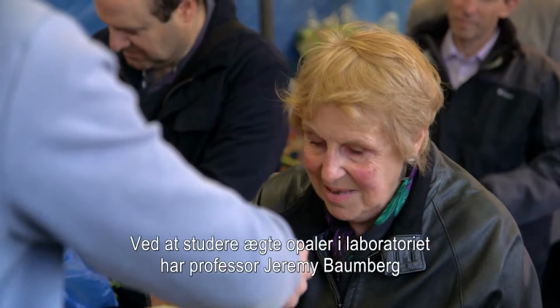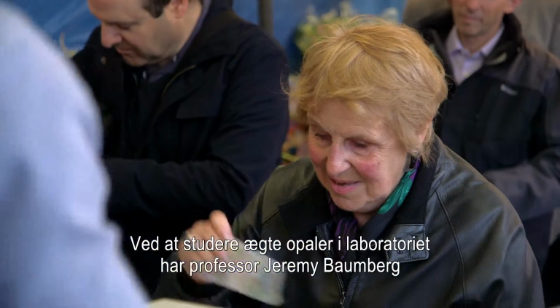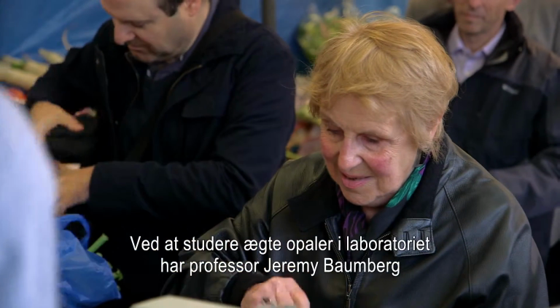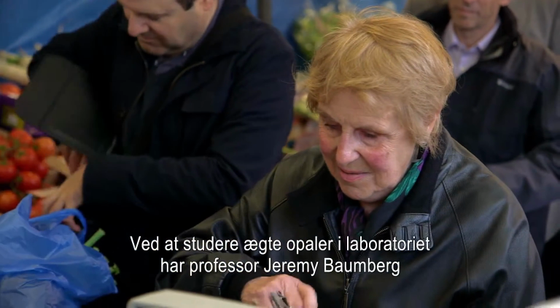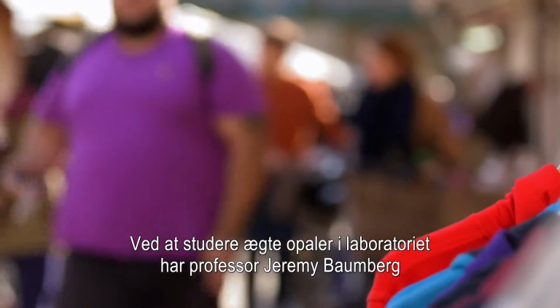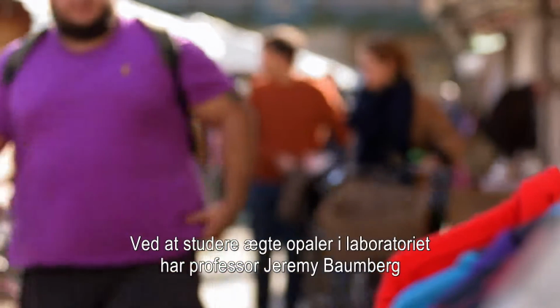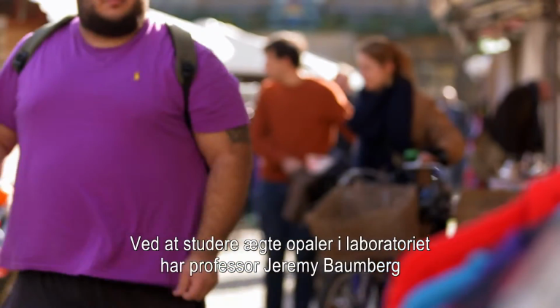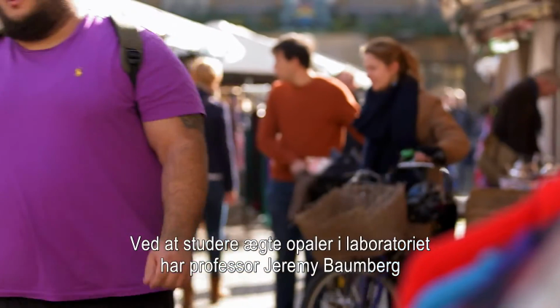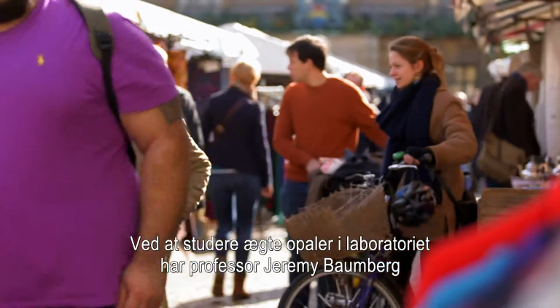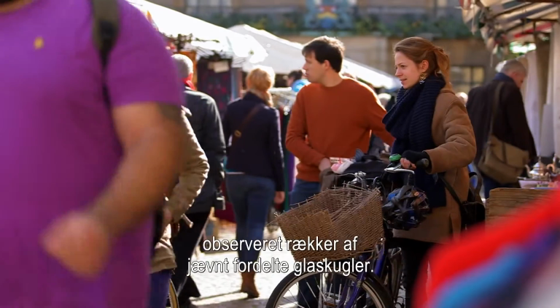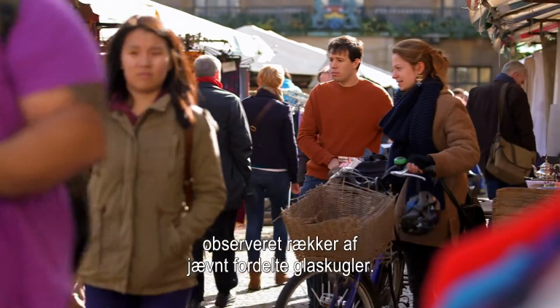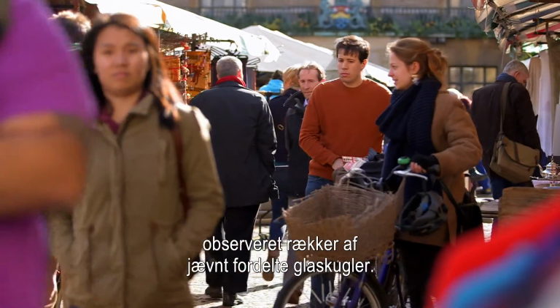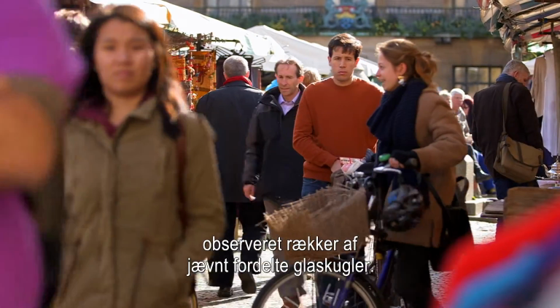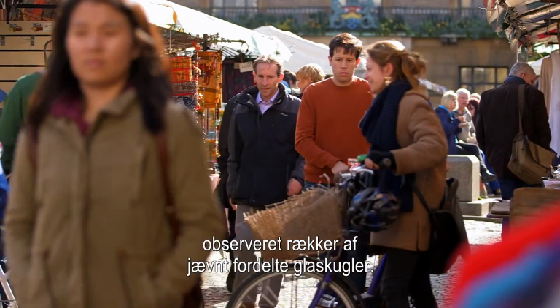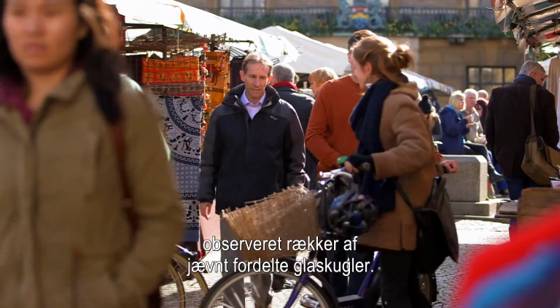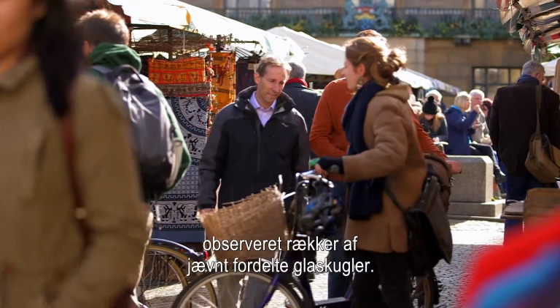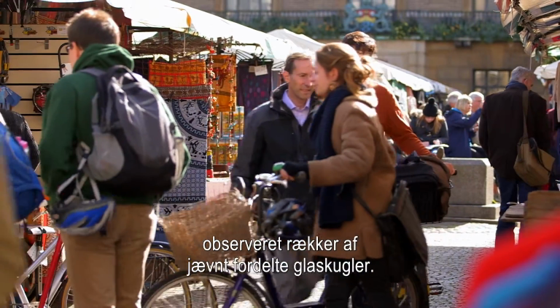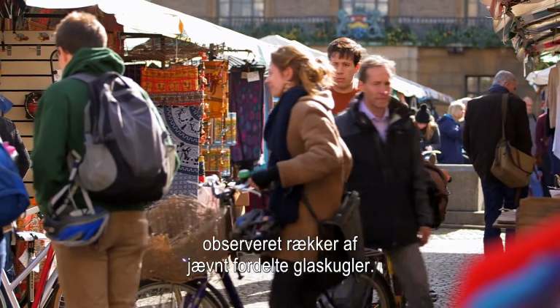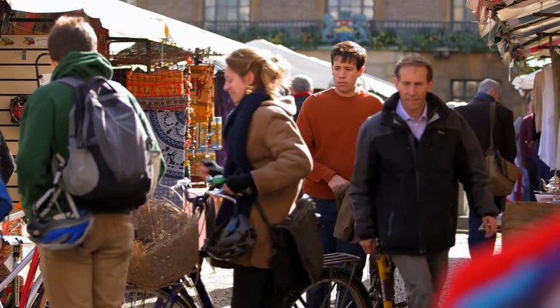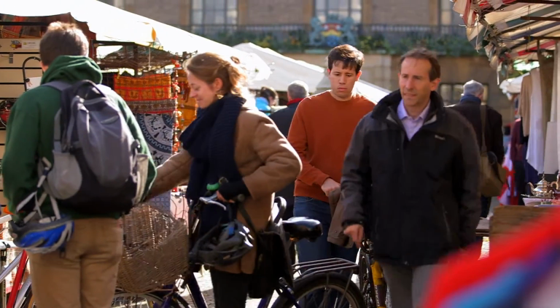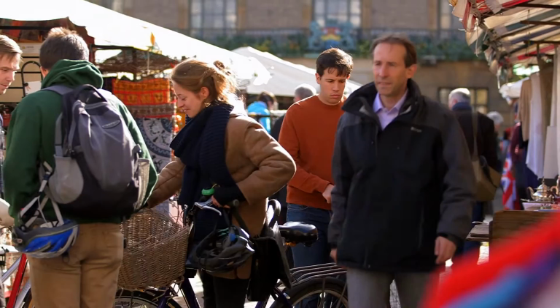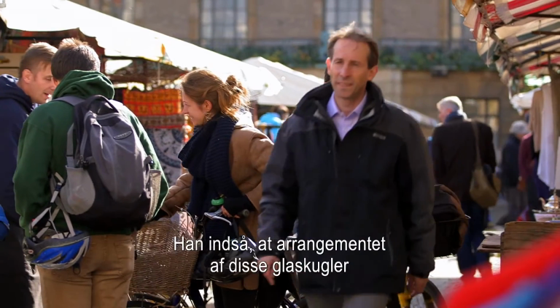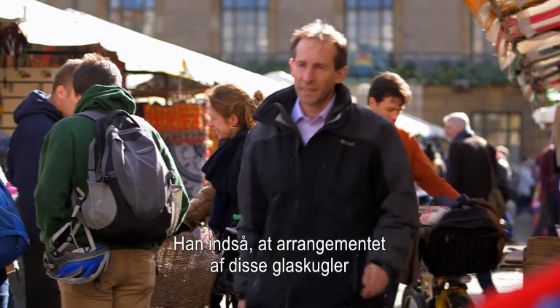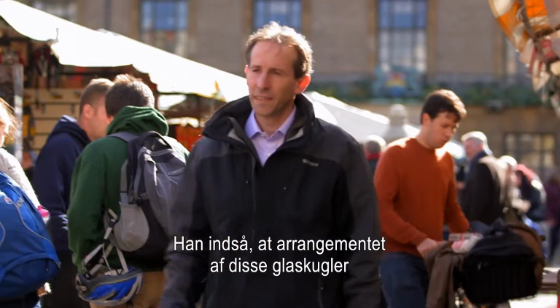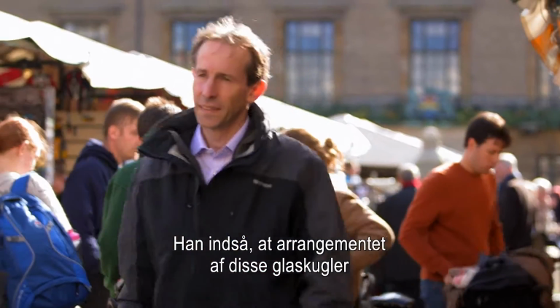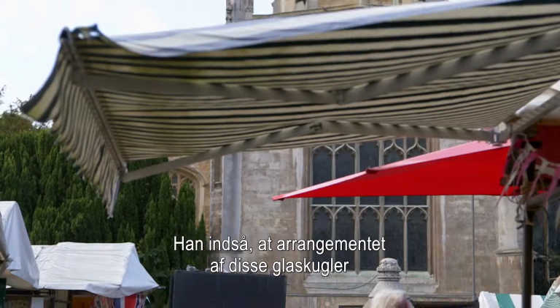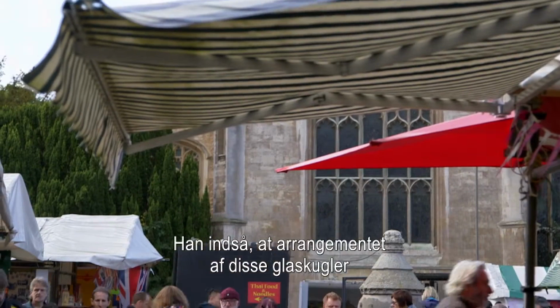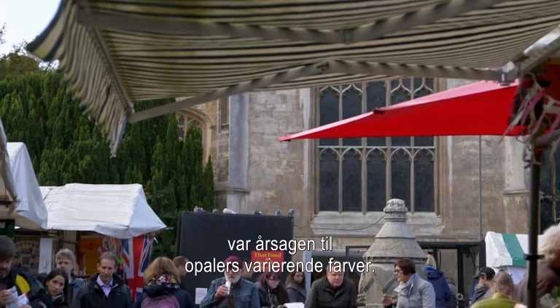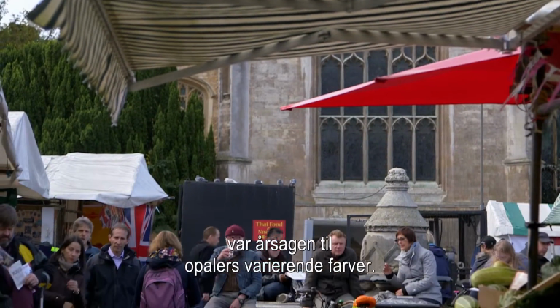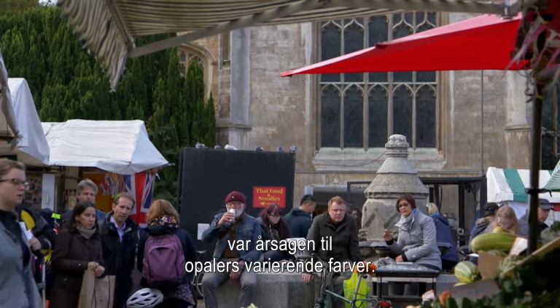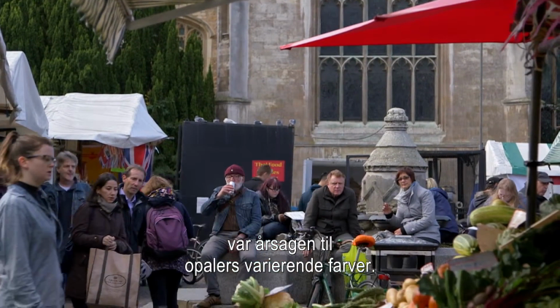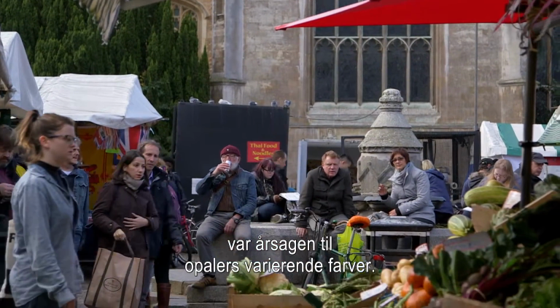Studying real opals in his lab, Professor Jeremy Bornberg observed rows of evenly spaced glass spheres. He realised that the arrangement of these glass spheres was the source of the opal's changing colours.